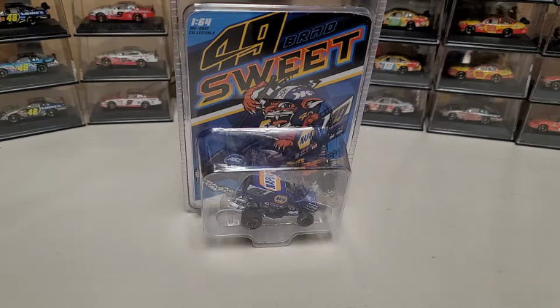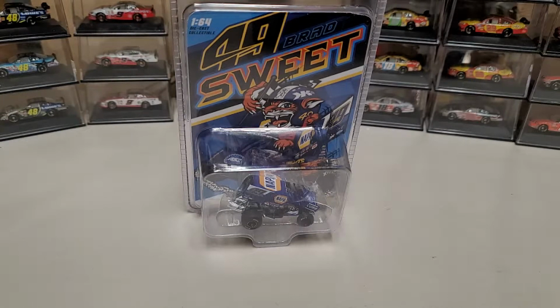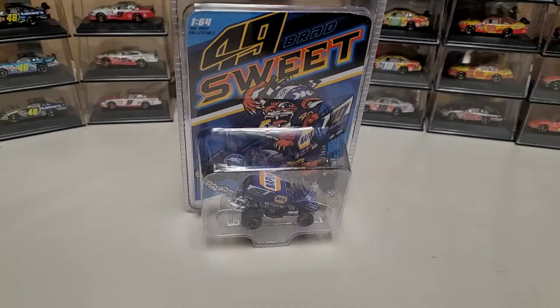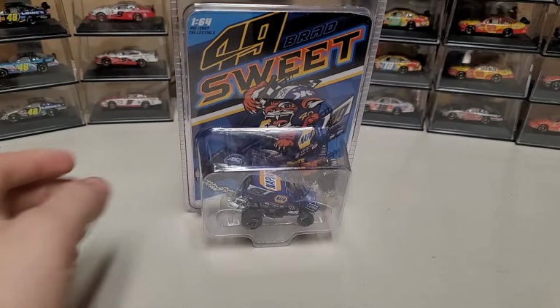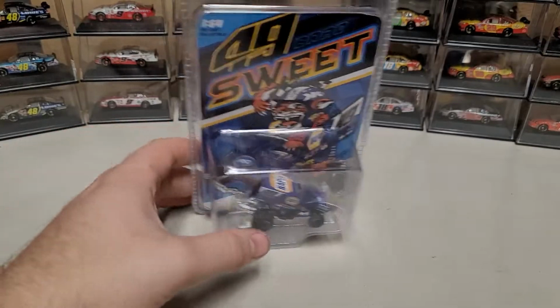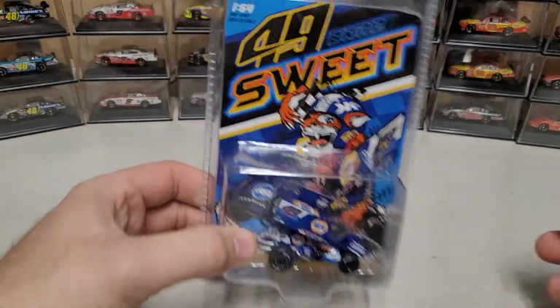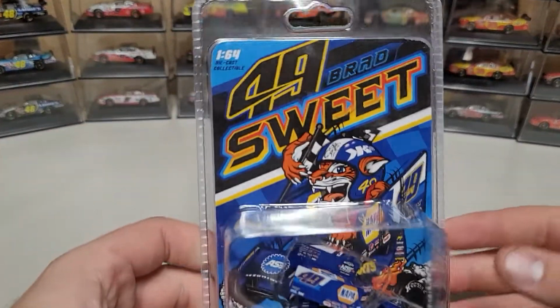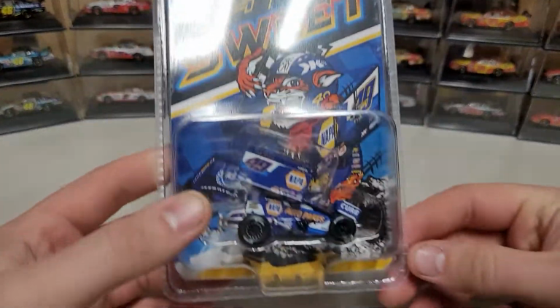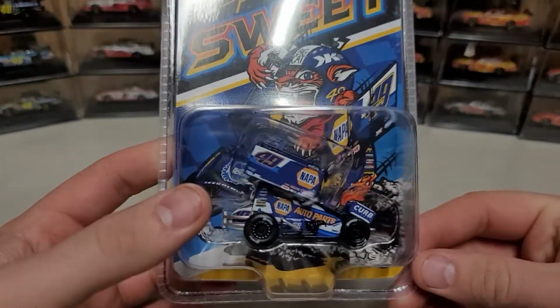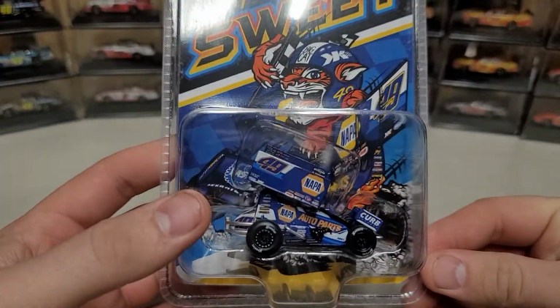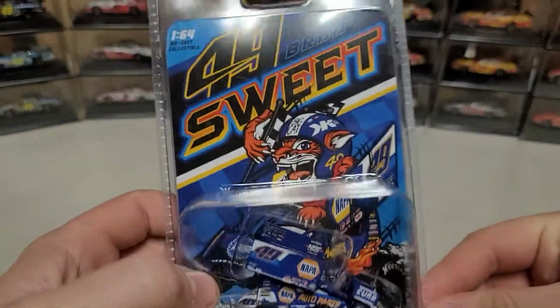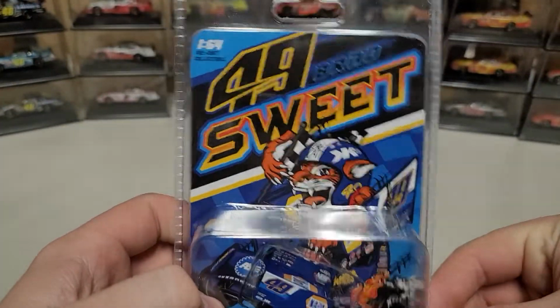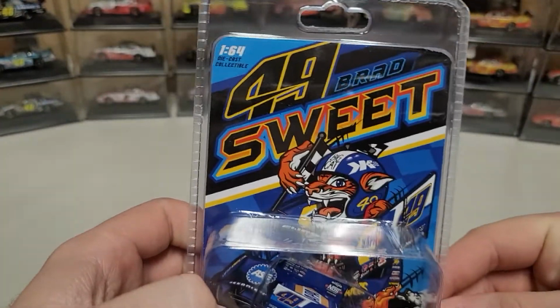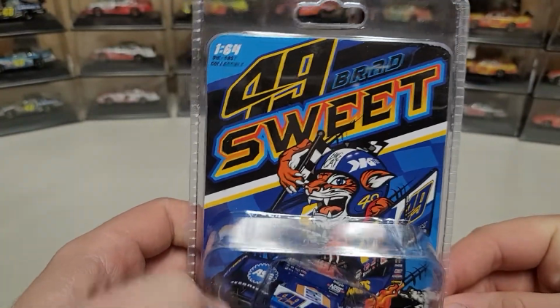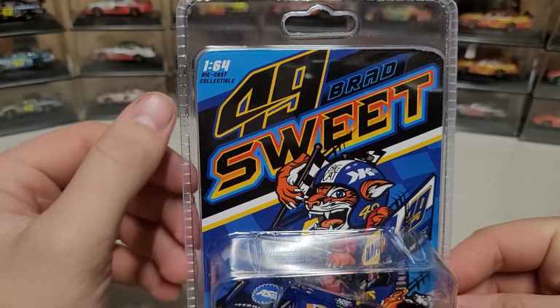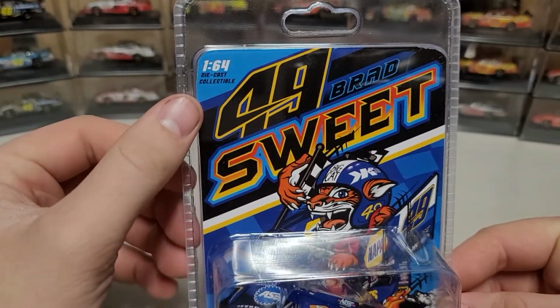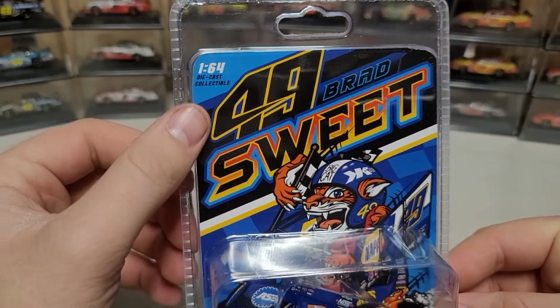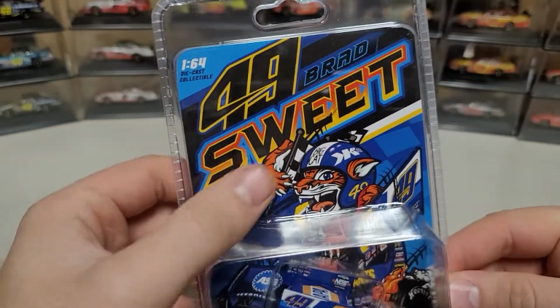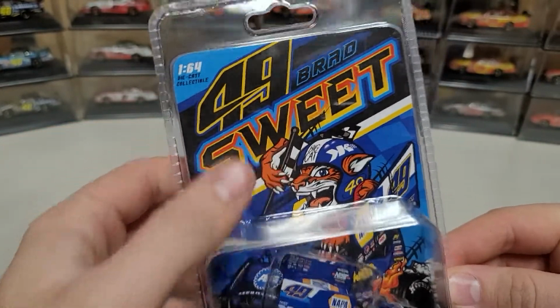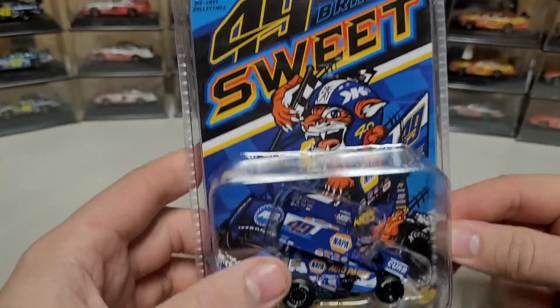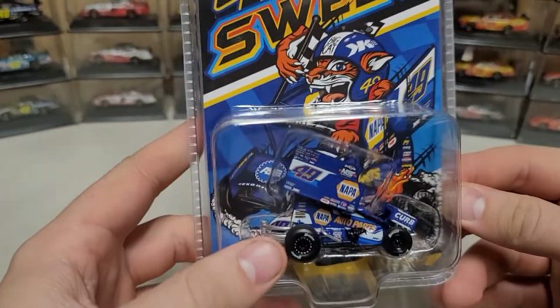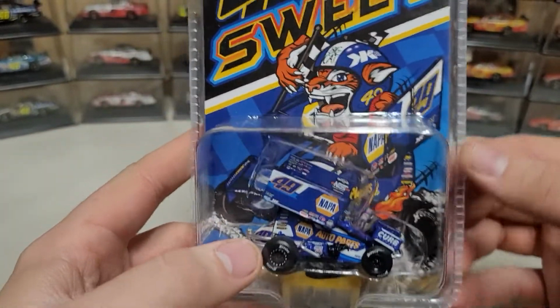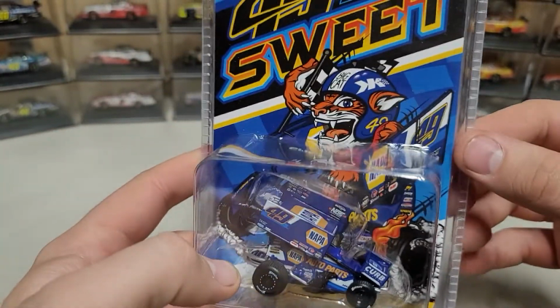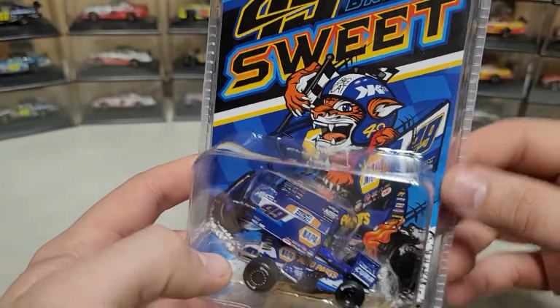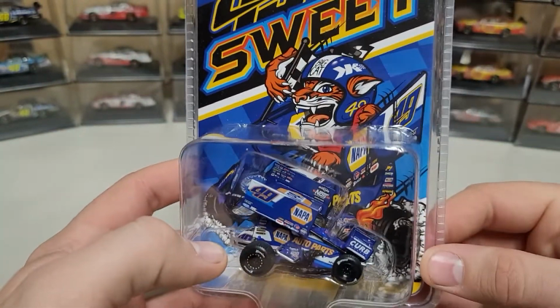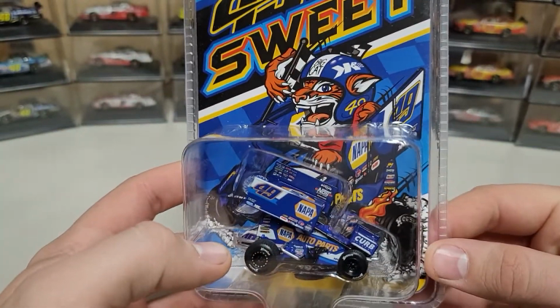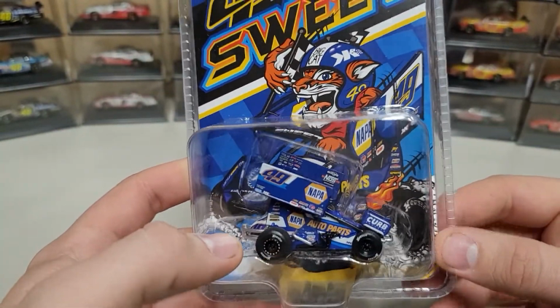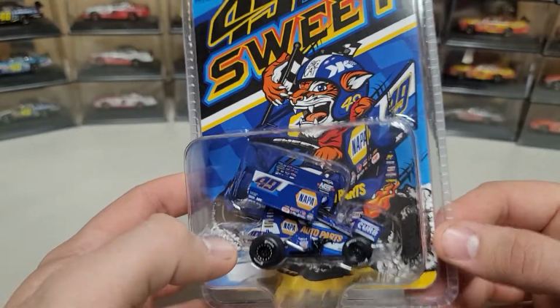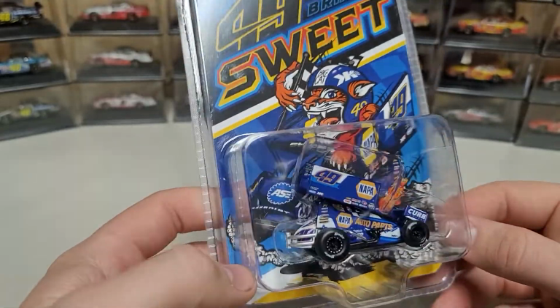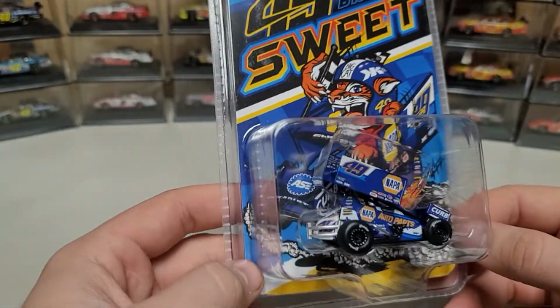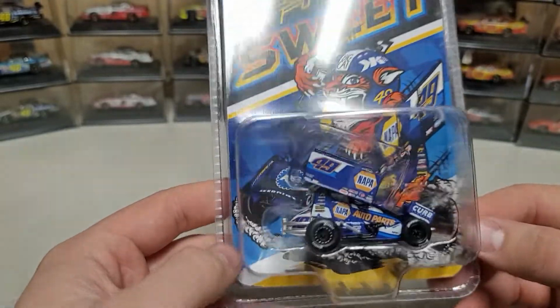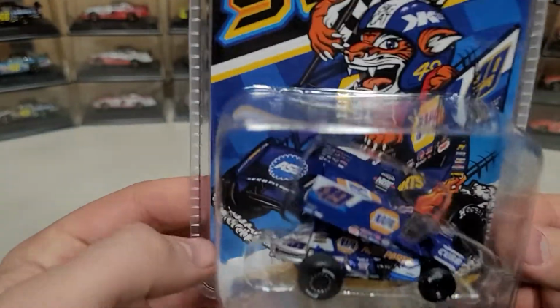Let's take a look at the artwork. We've got the car inside, Brad Sweet number 1, 1/64 scale diecast. You've got the Big Cat and then the picture of the number 49 car in the background with smoke coming off the tires.